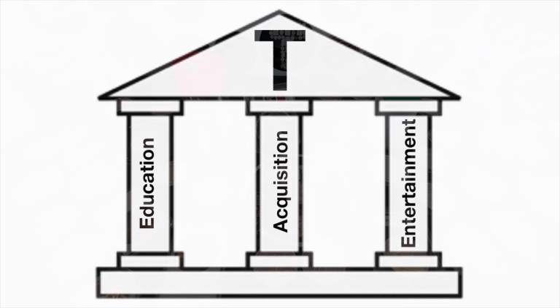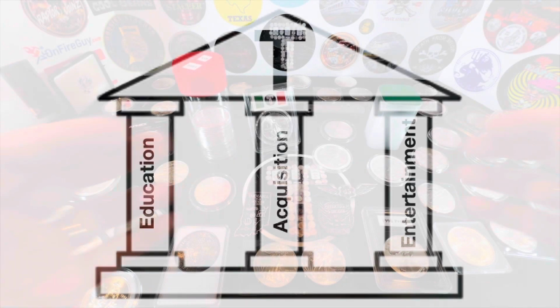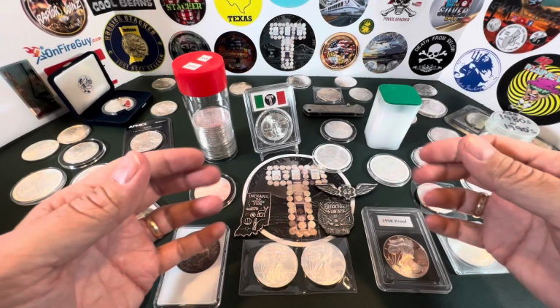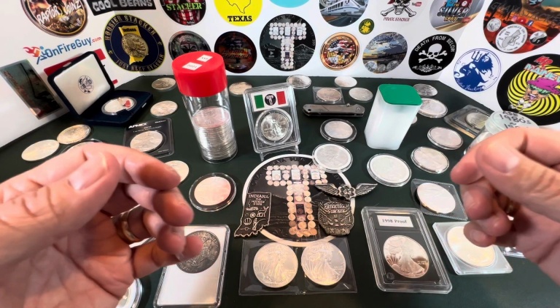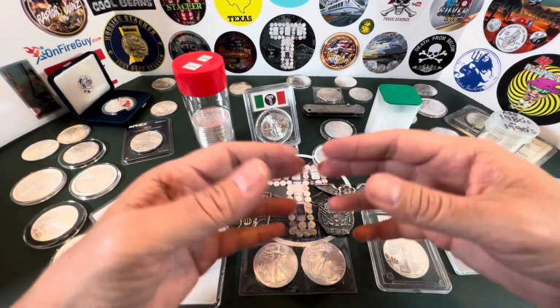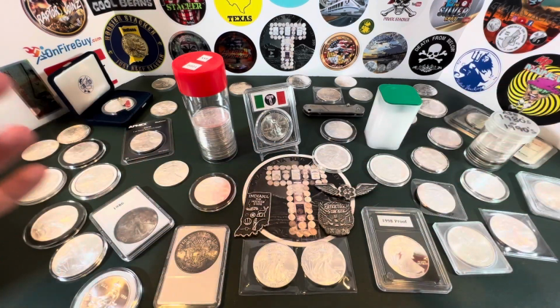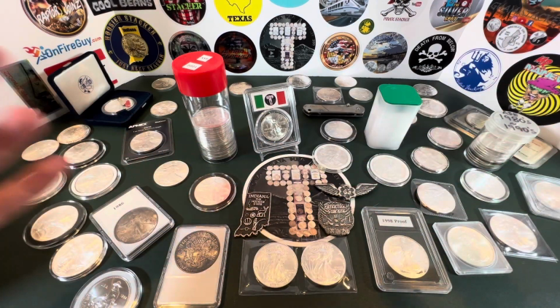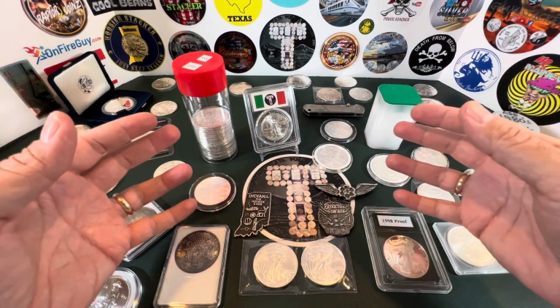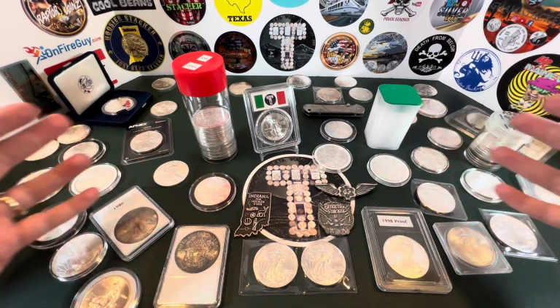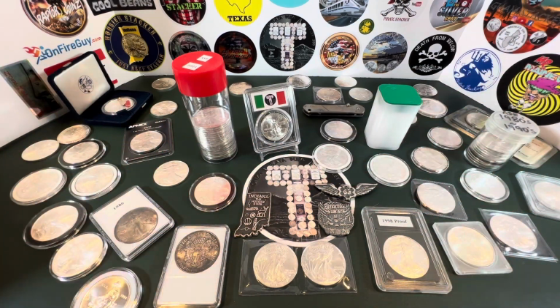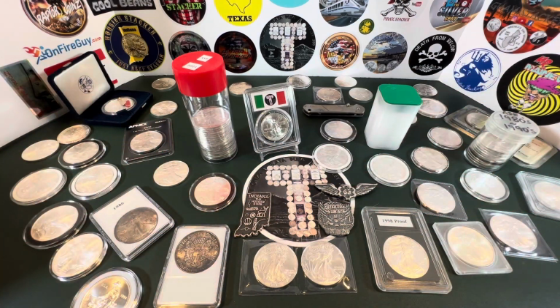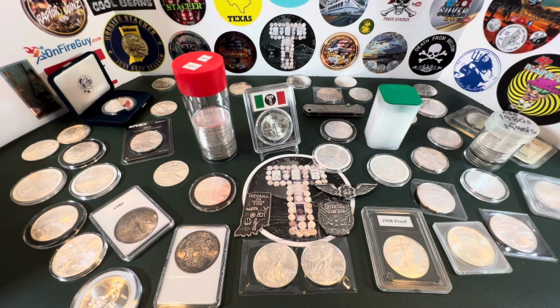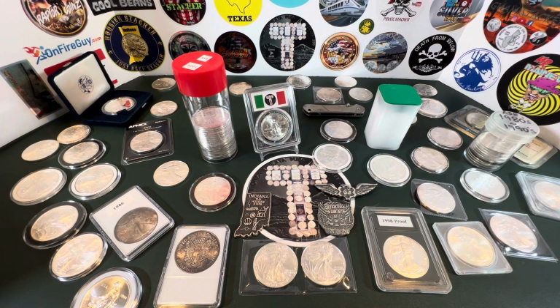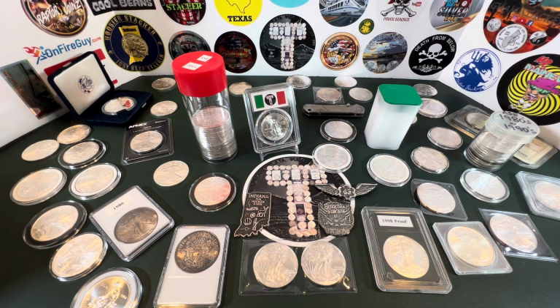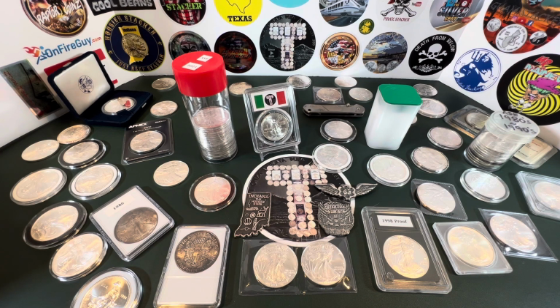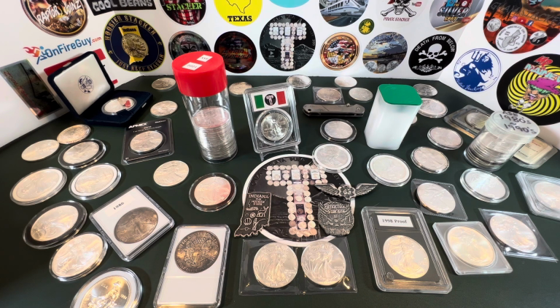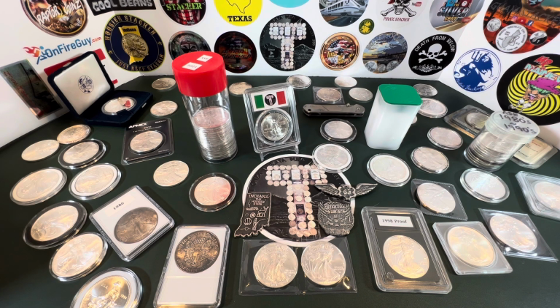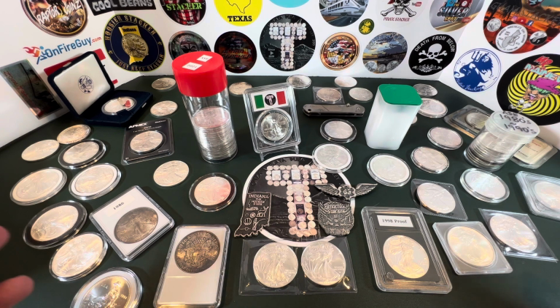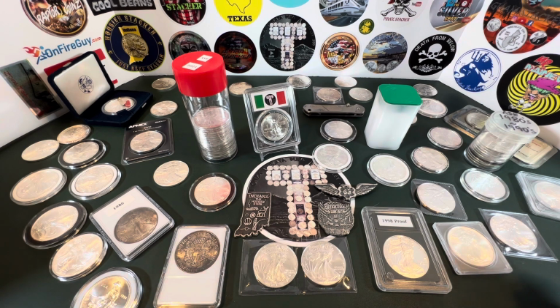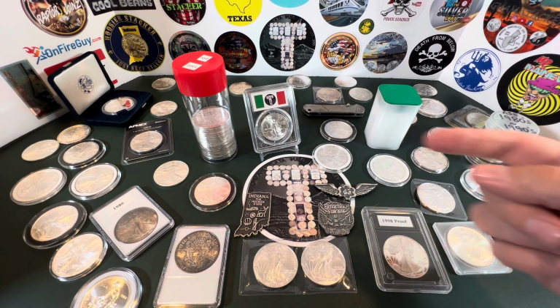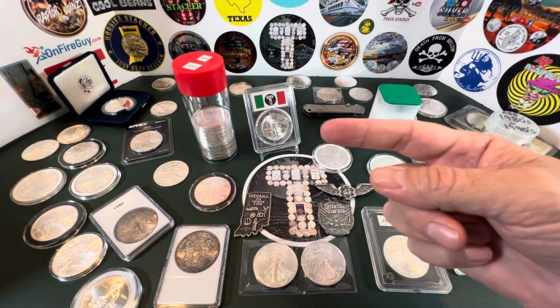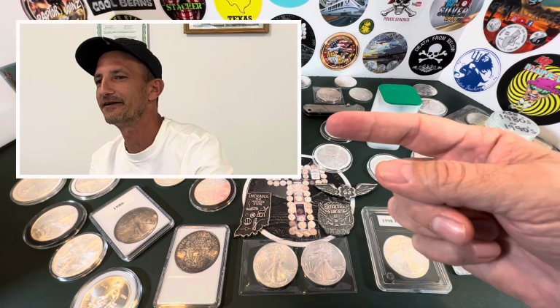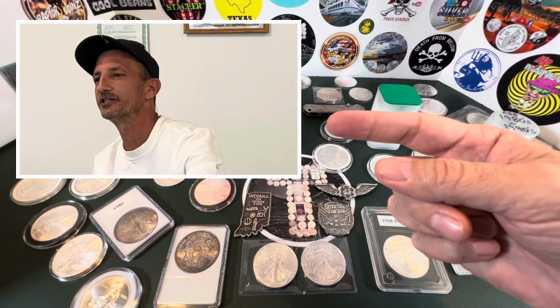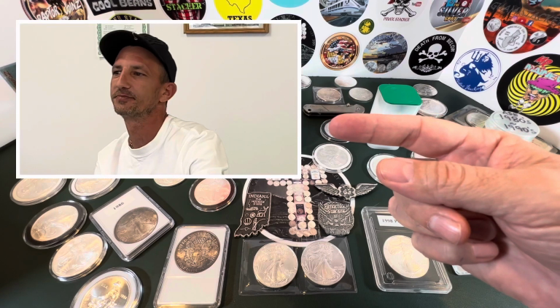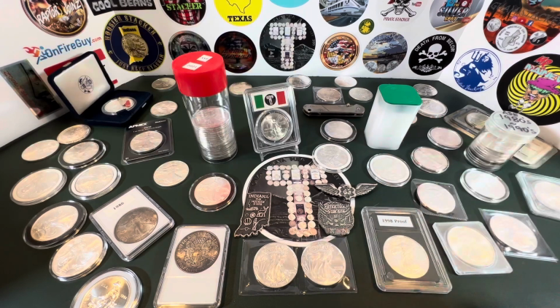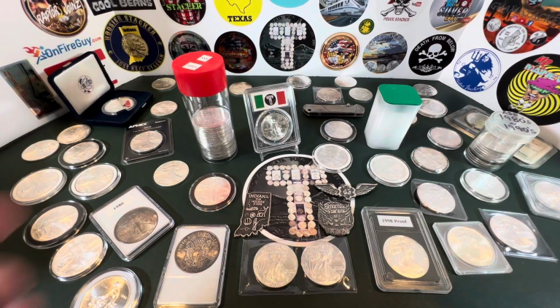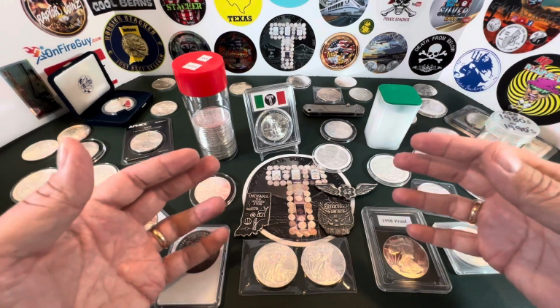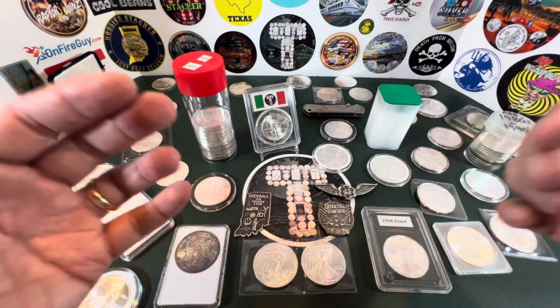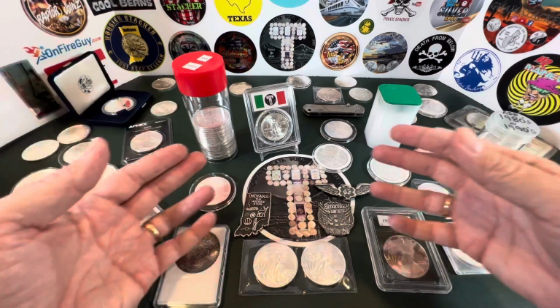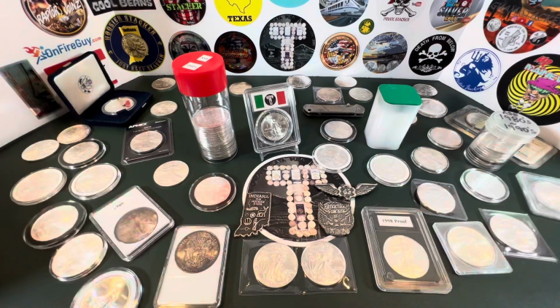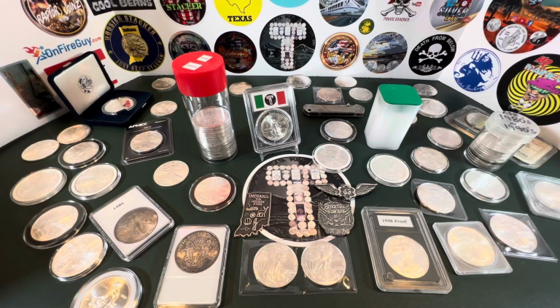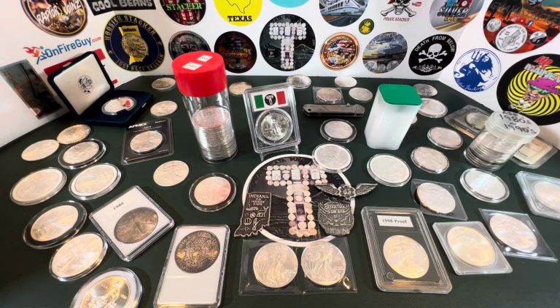In today's video we talk about the American Silver Eagle, and my local coin shop owner gets a little frustrated. It kind of frustrates me because people ask, 'Hey, what happened to the American Silver Eagle?' Let's talk about it.